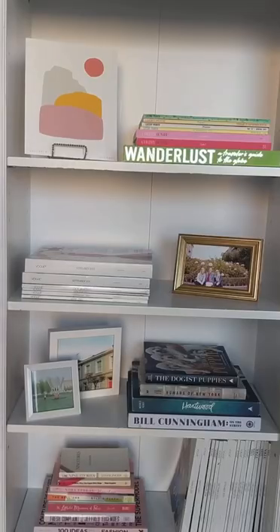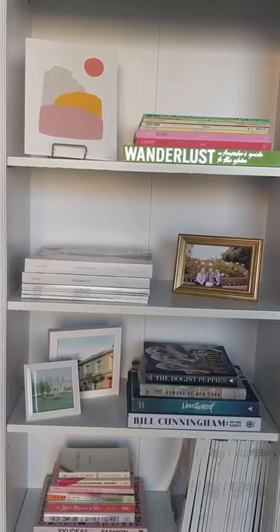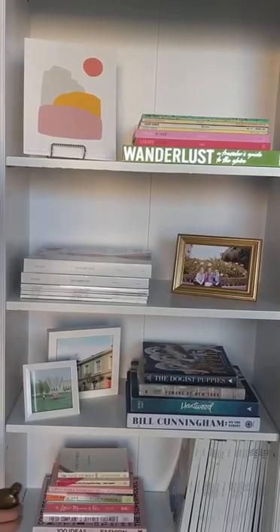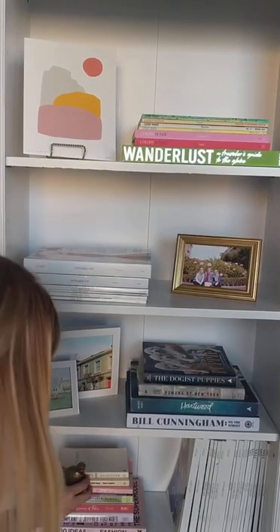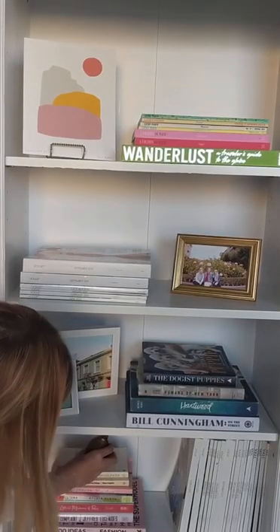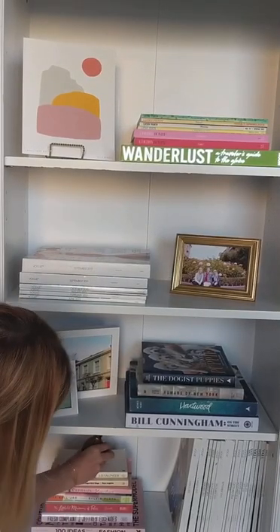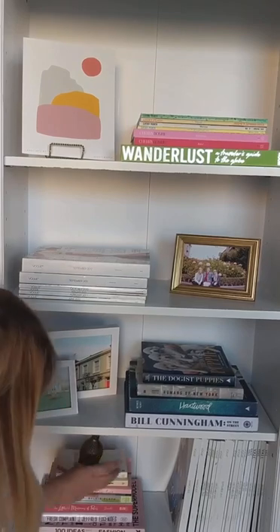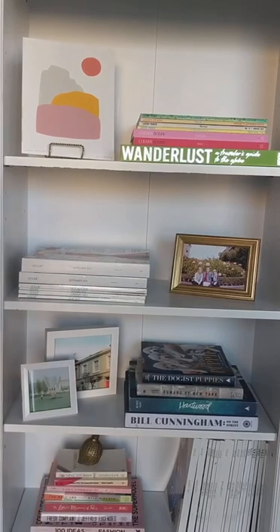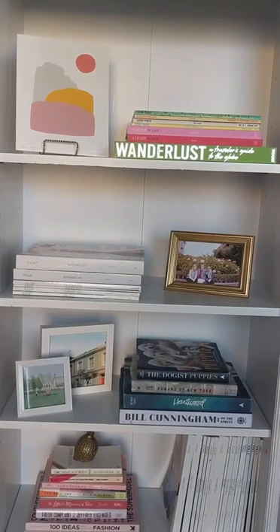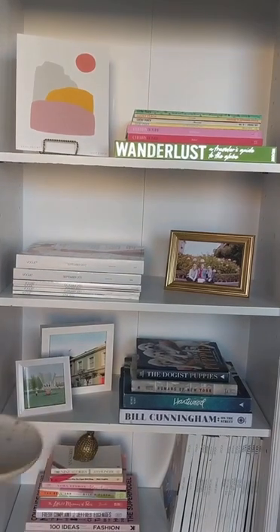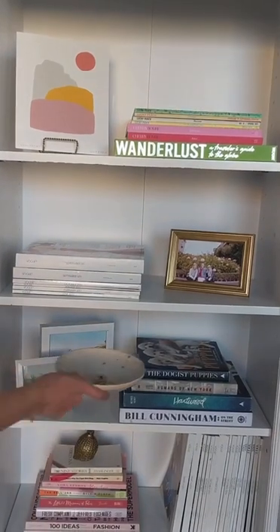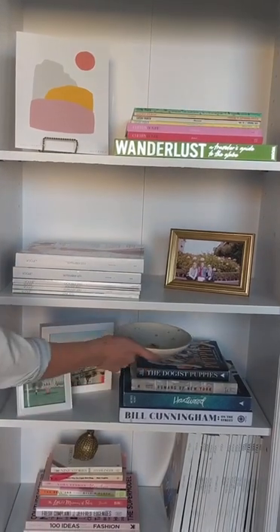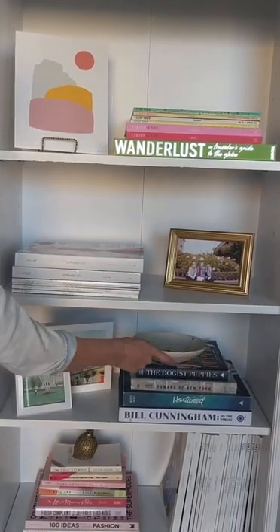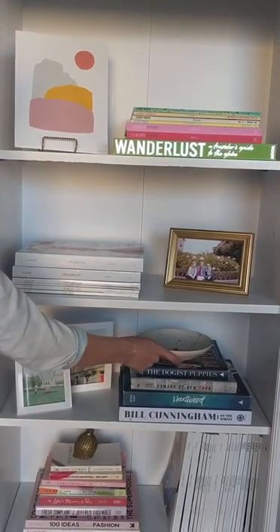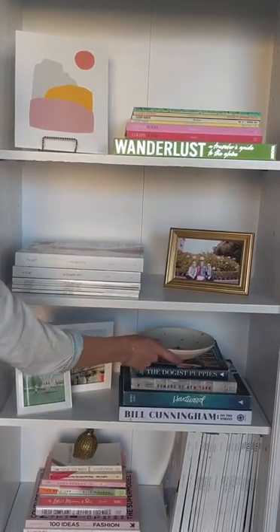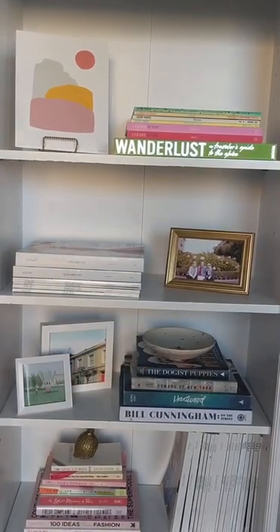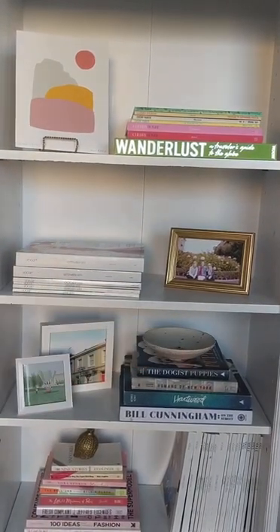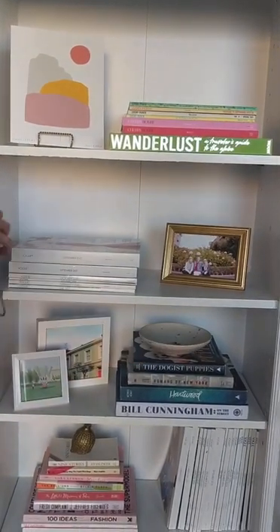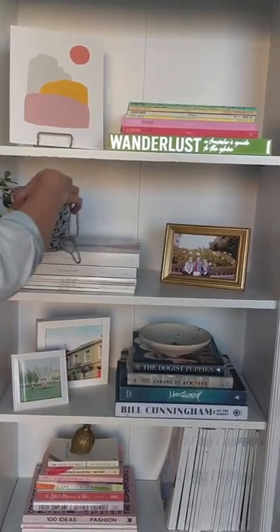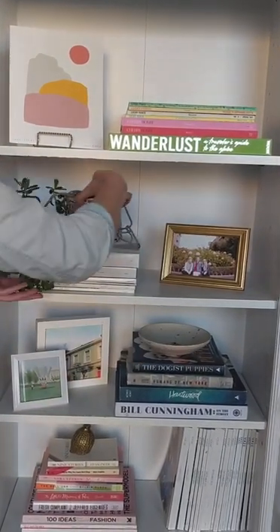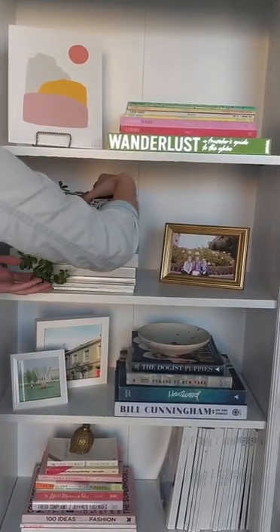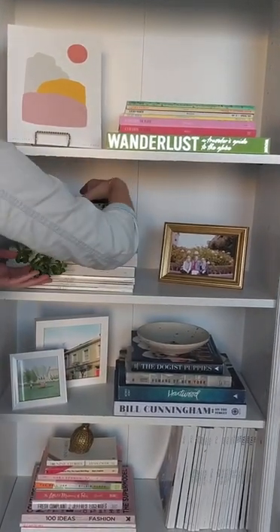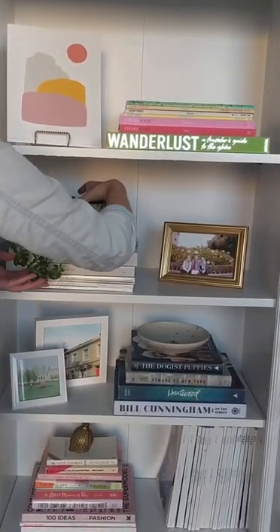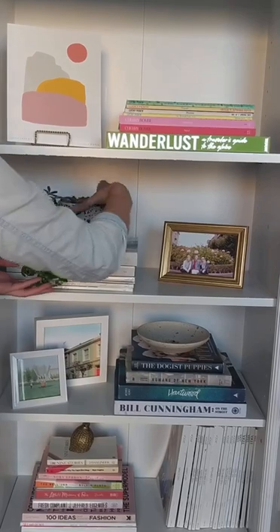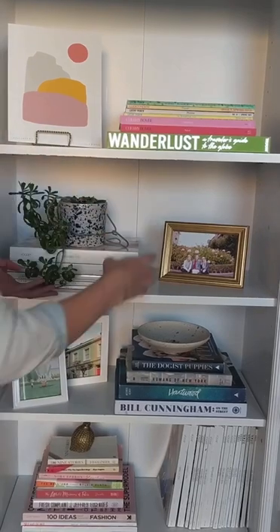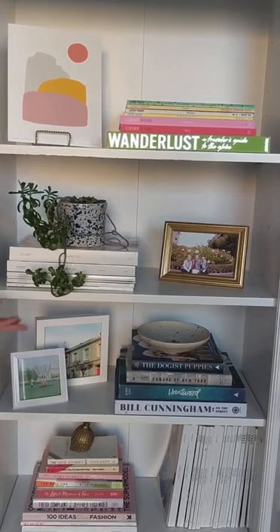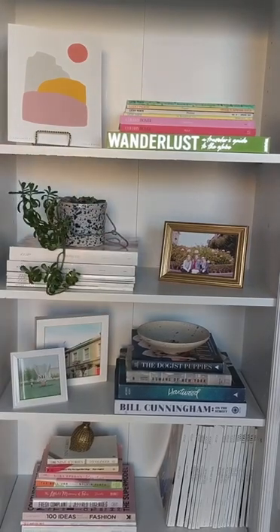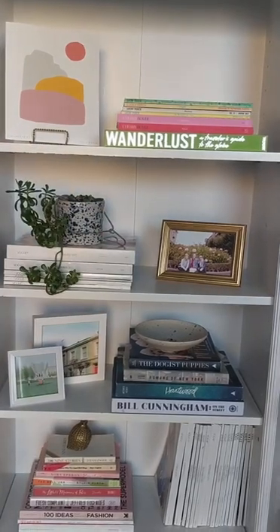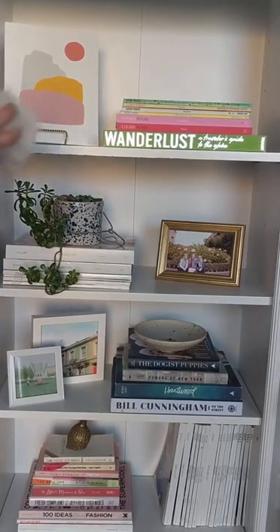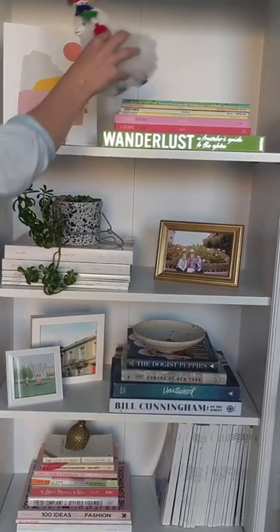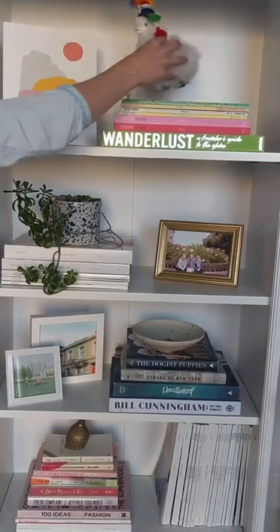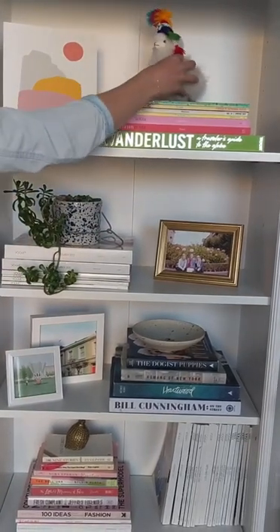After adding your largest items, go in with your small accents. These are things like trinkets, accessories, house plants, or candles — anything that holds meaning to you.